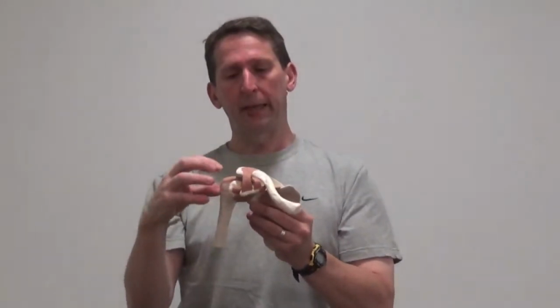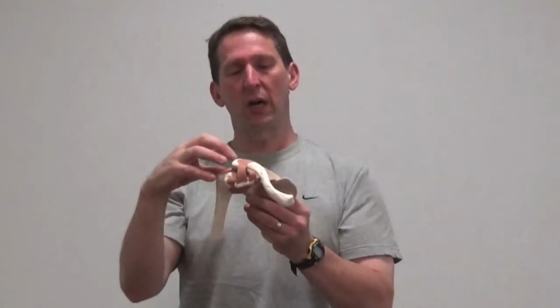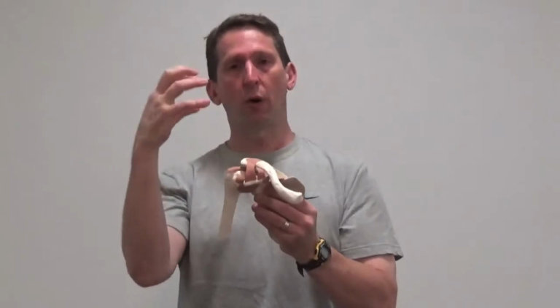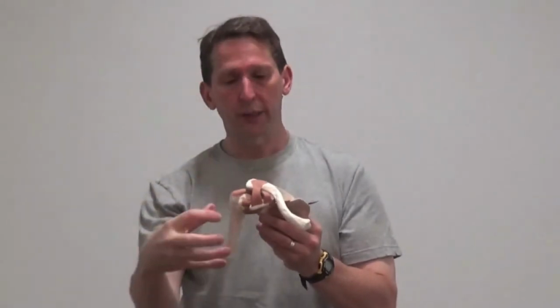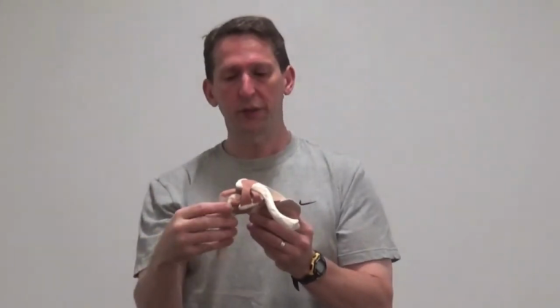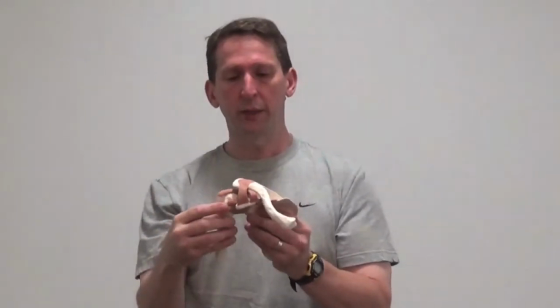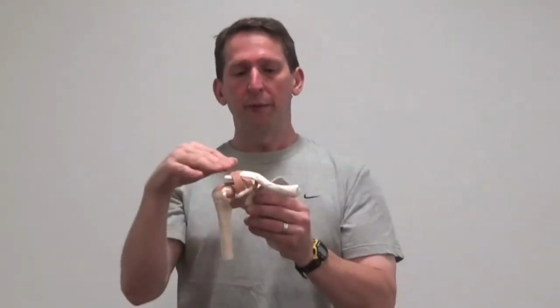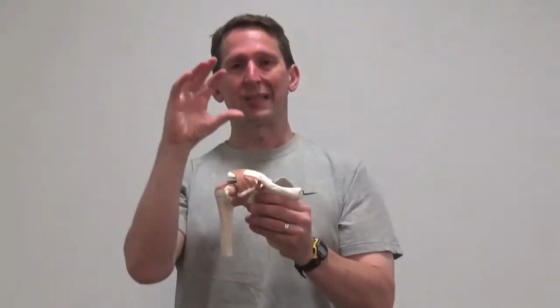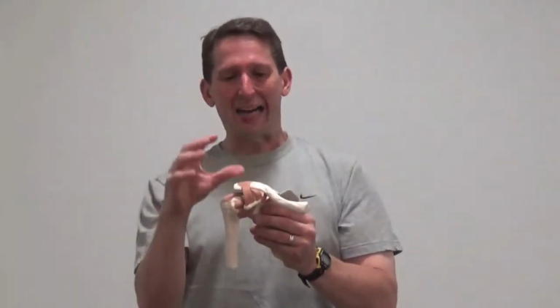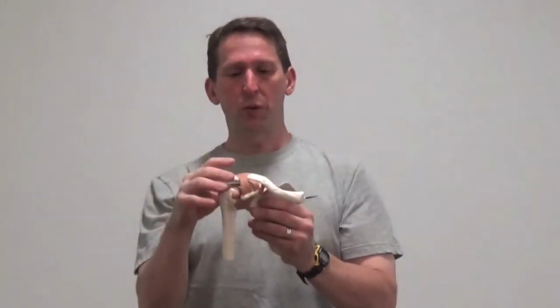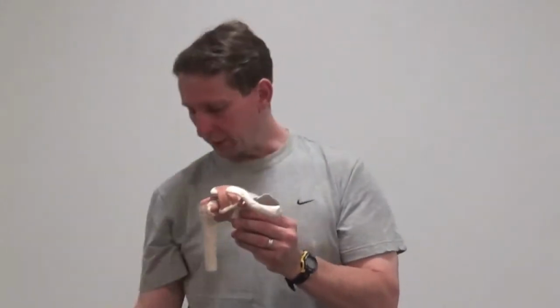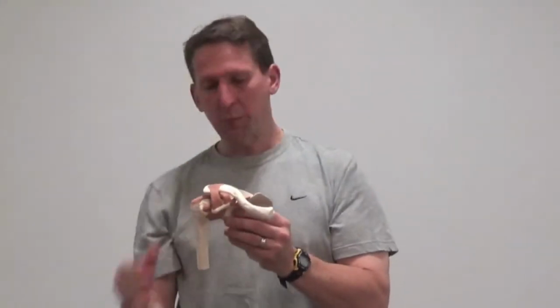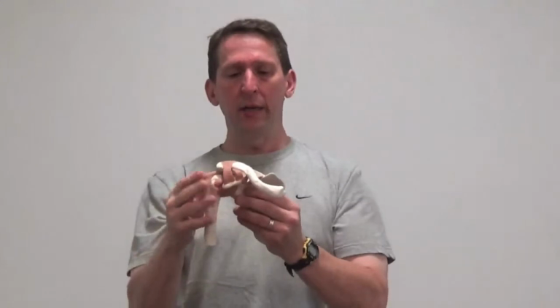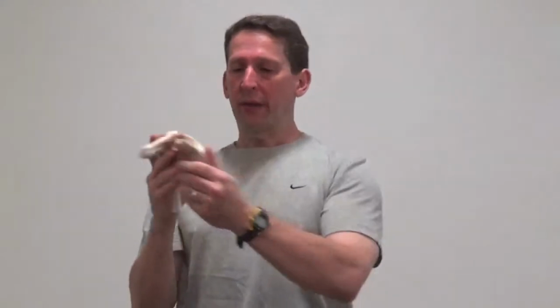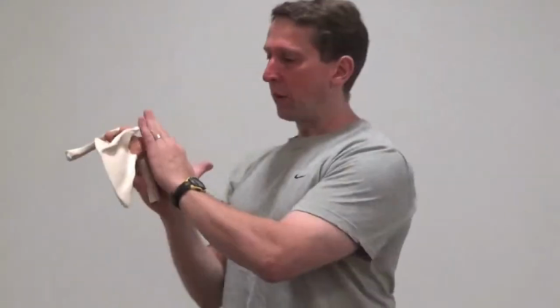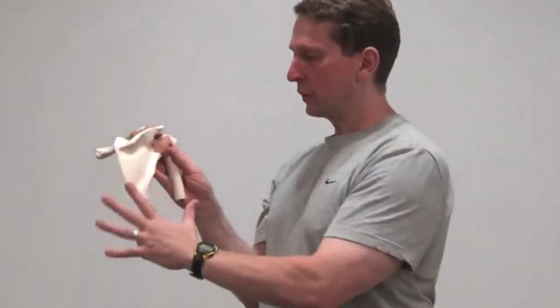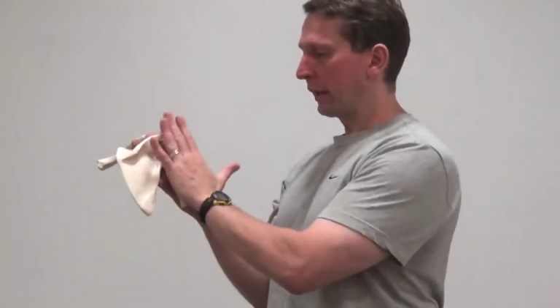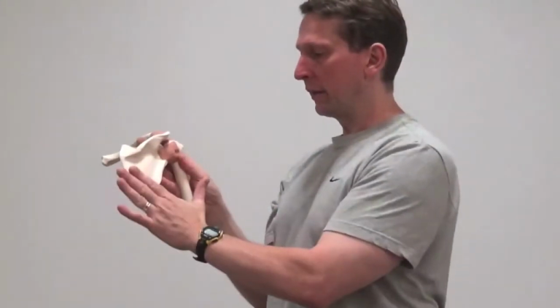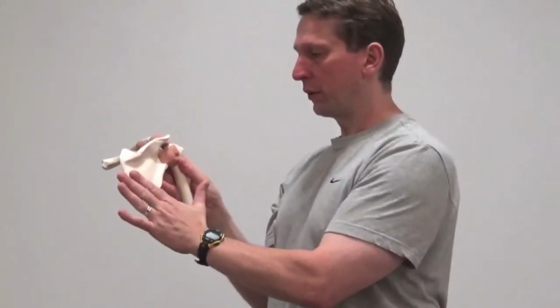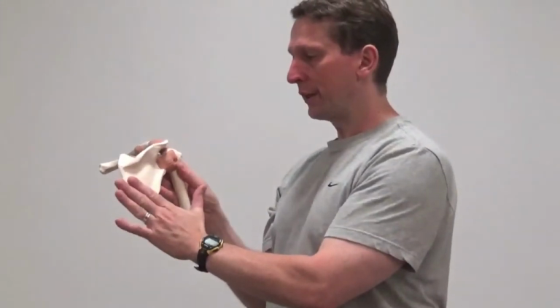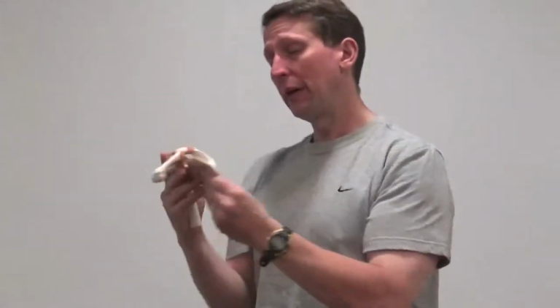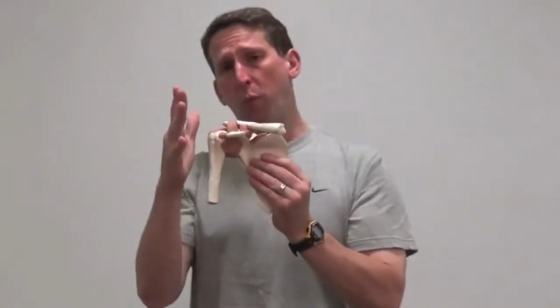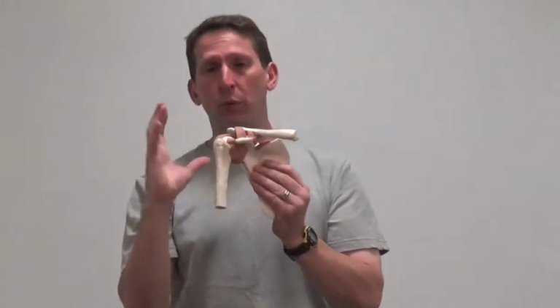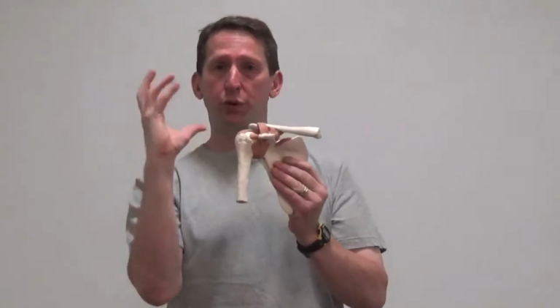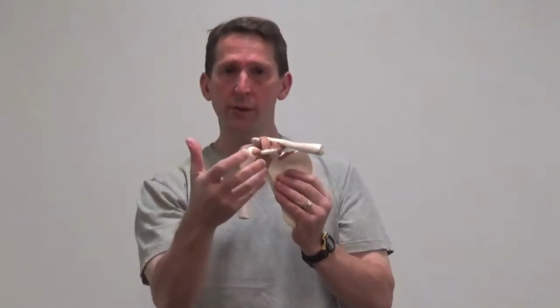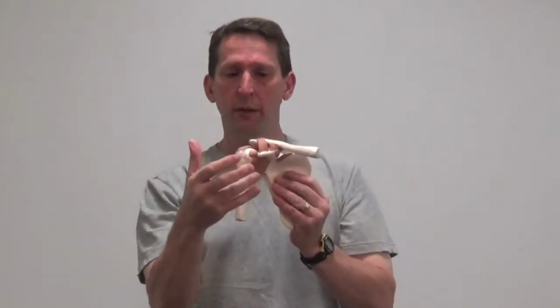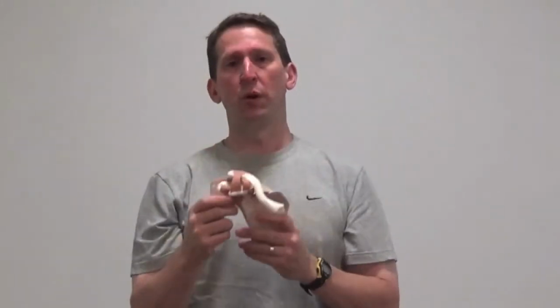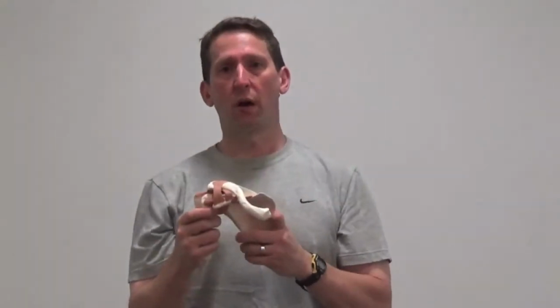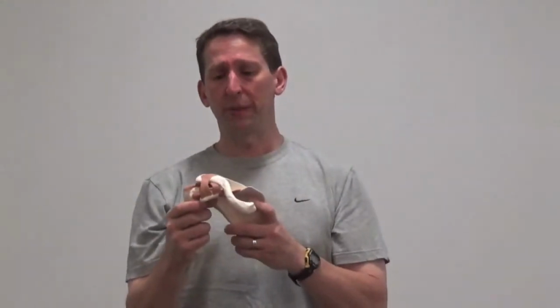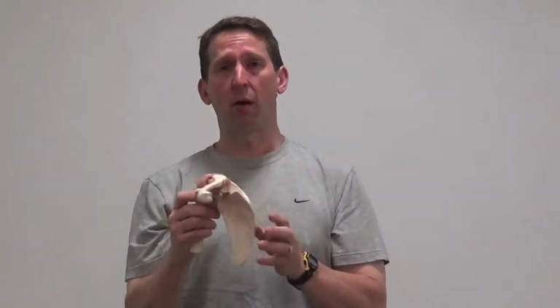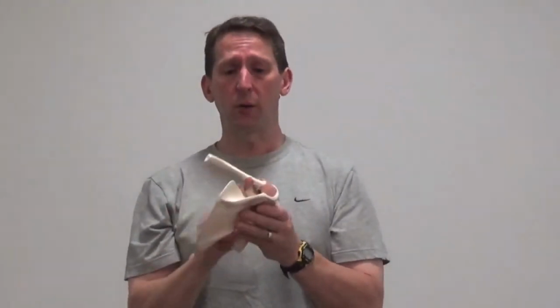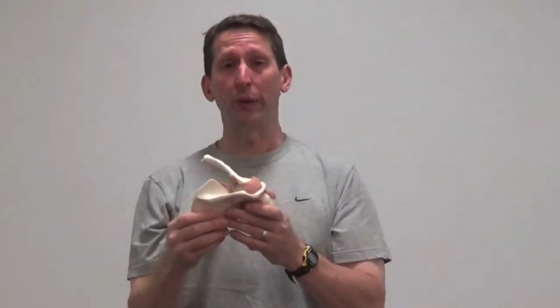Think about articular surfaces moving versus osteokinematic motion in the spine. Think about what muscles are working on the shoulder and the rotator cuff — more importantly, which ones are shortened and which ones are going to be elongated or weak. We'll be right back.